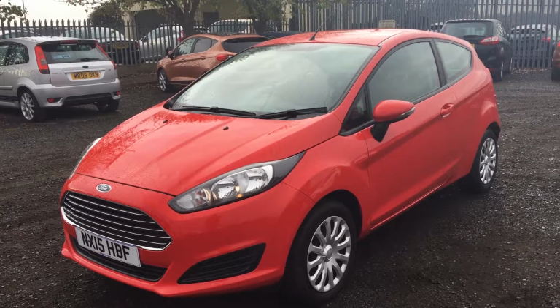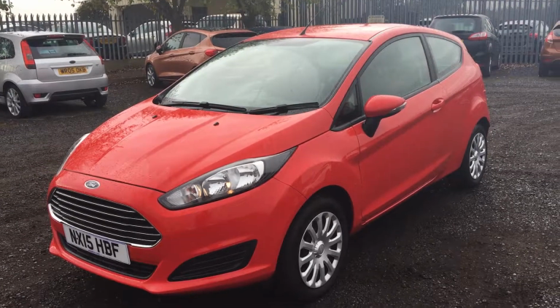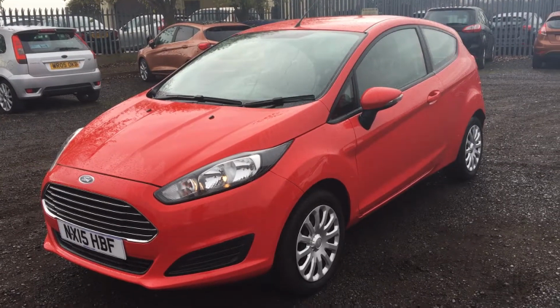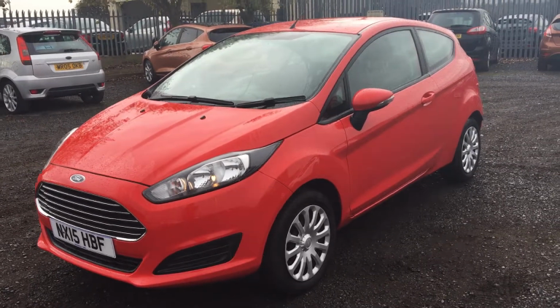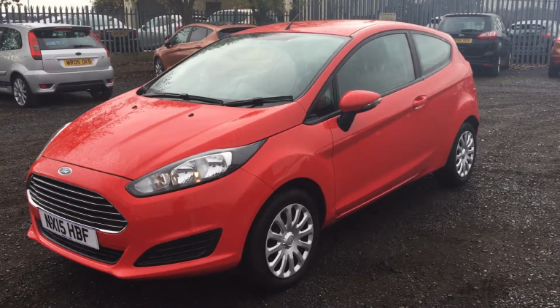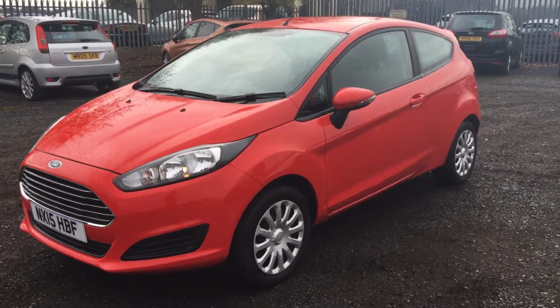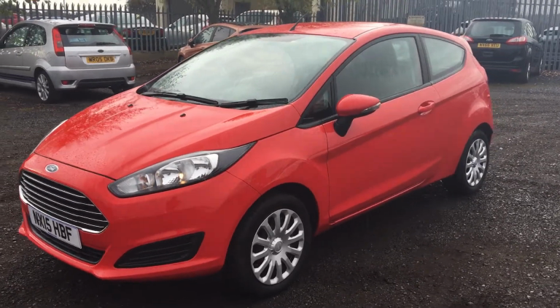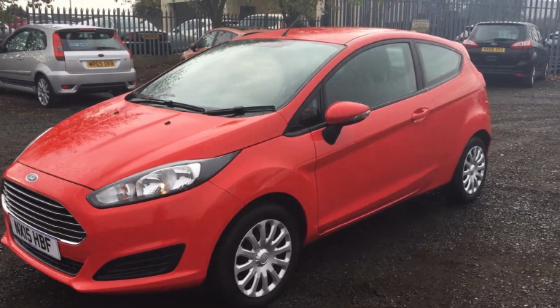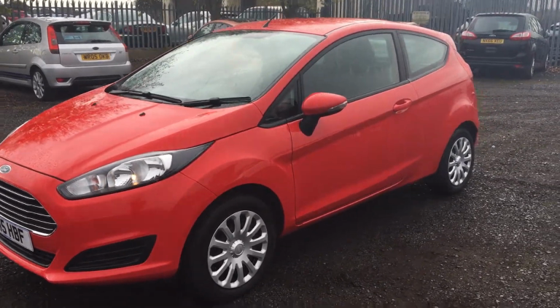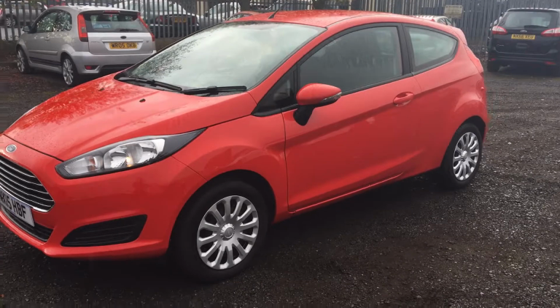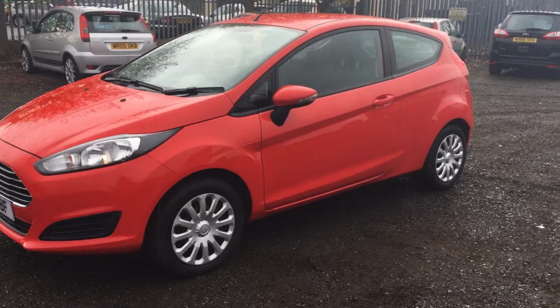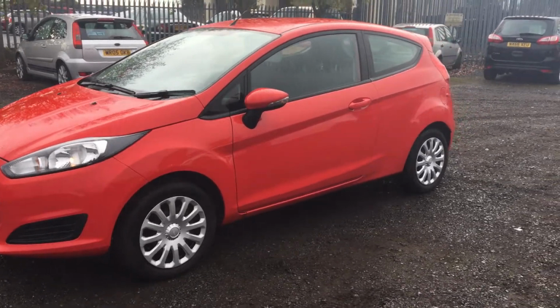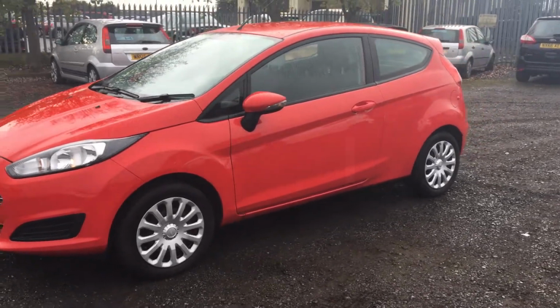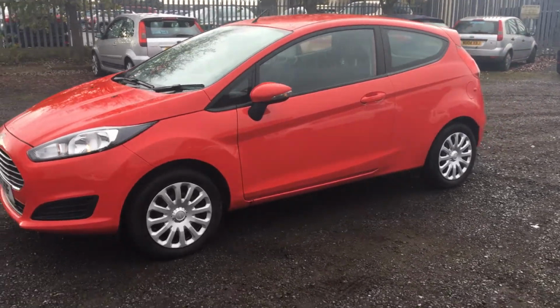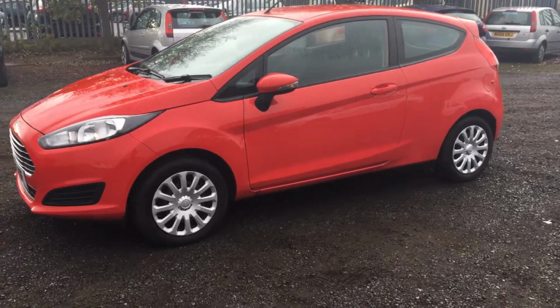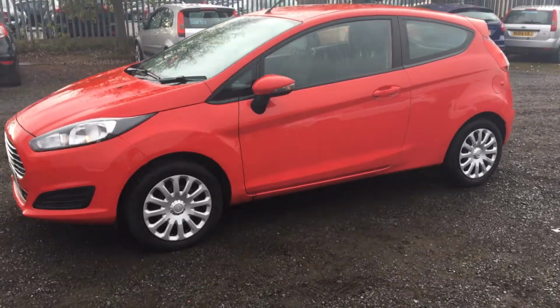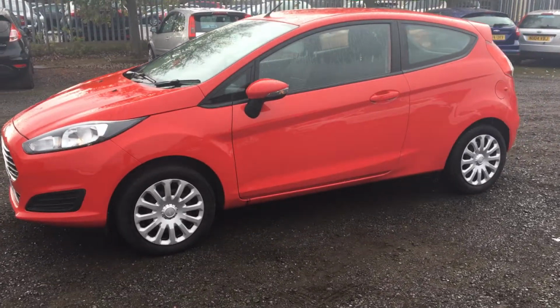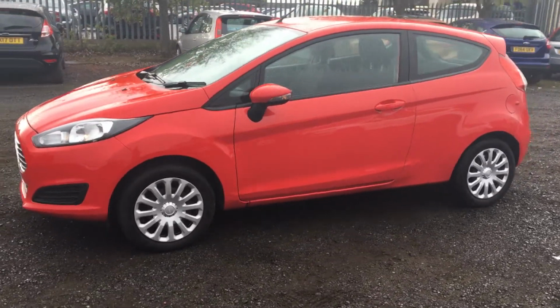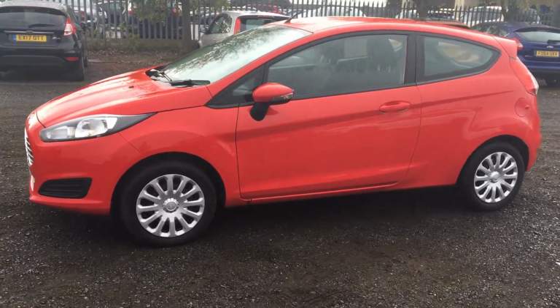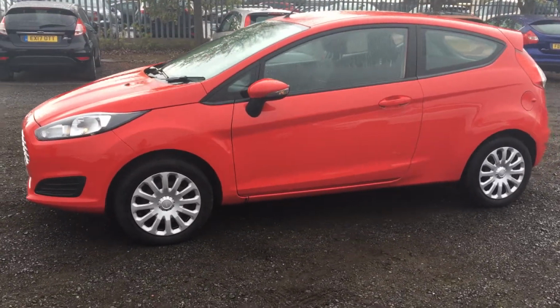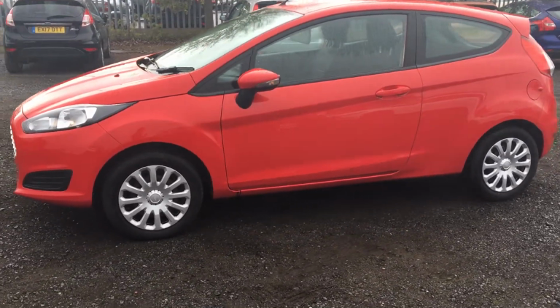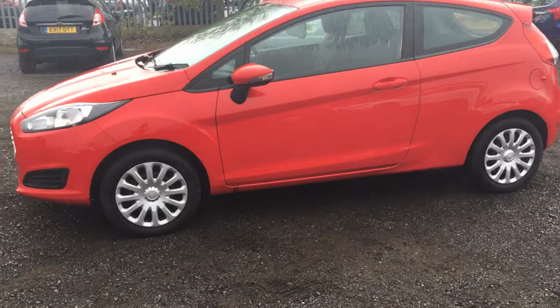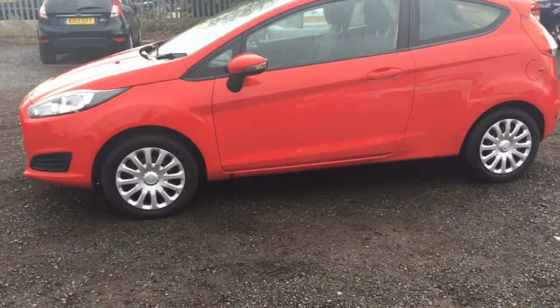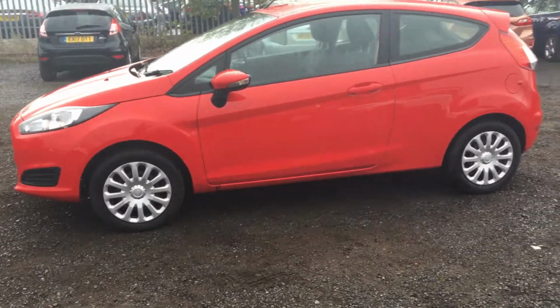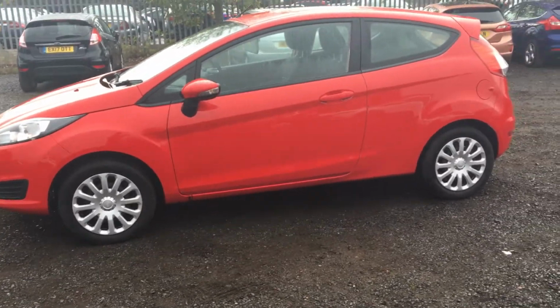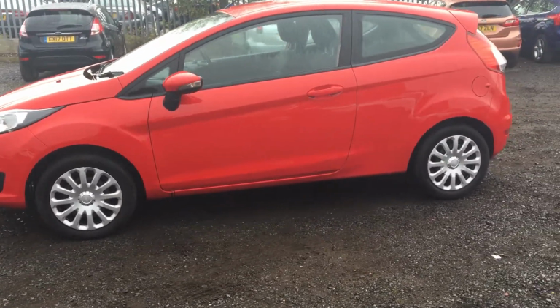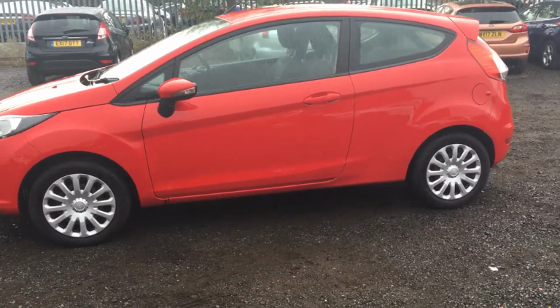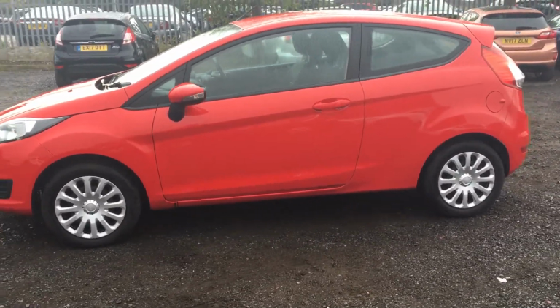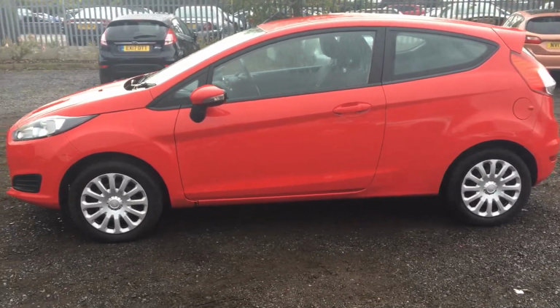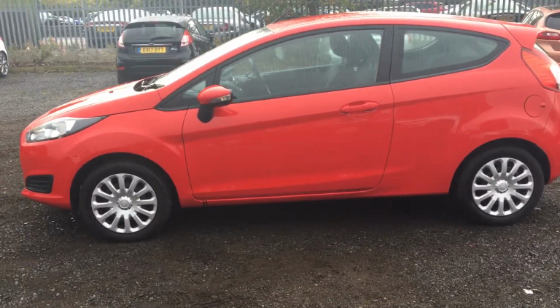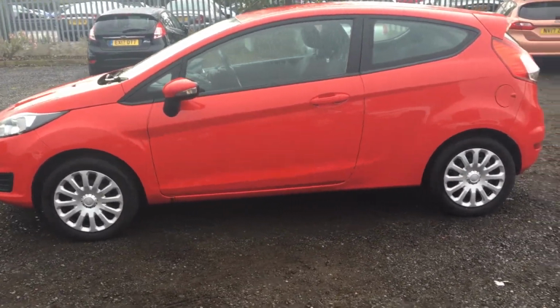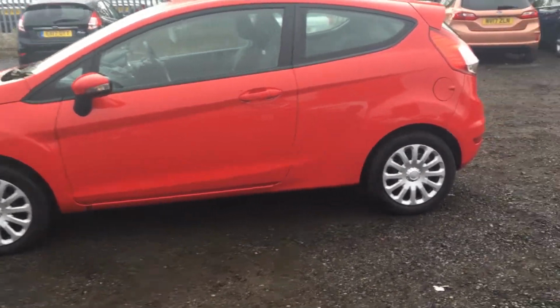Welcome to Jennings Ford Stockton. Today we've got for you the Ford Fiesta Style — this is a three-door, 1.2 litre petrol engine with manual transmission. A great, stylish little car and very economical.